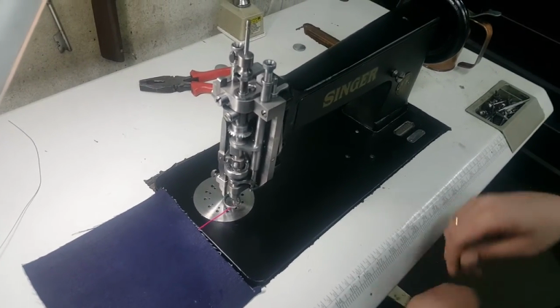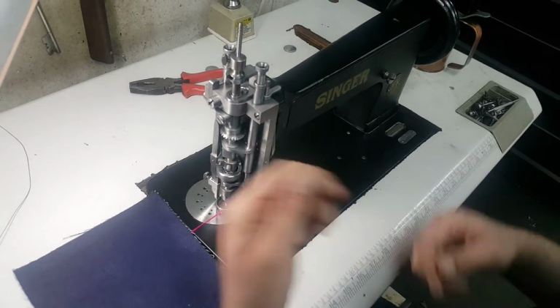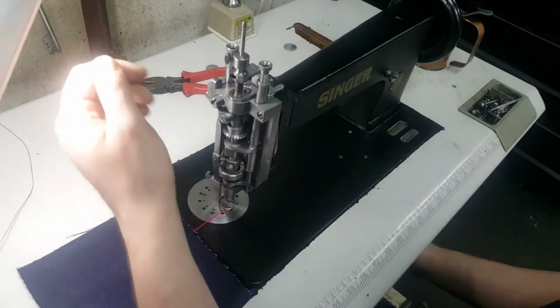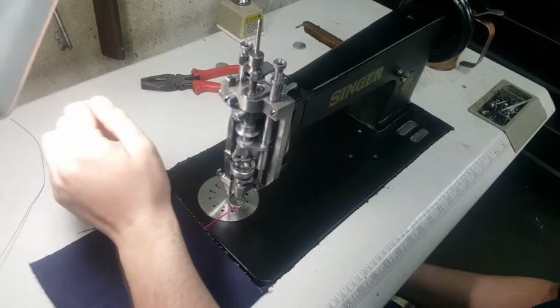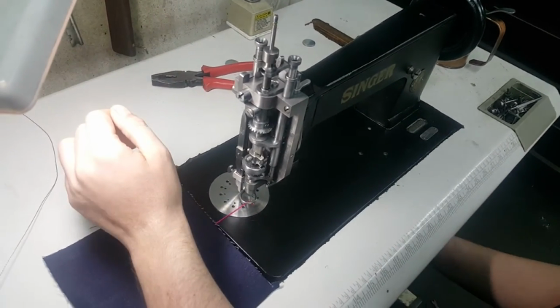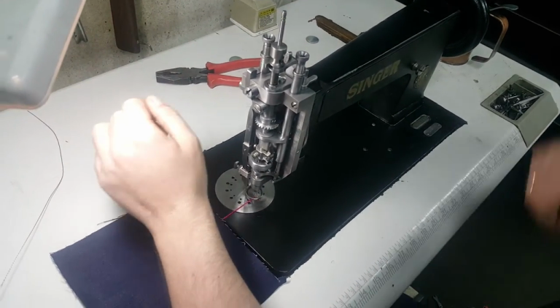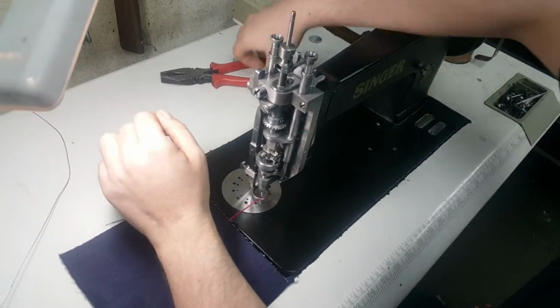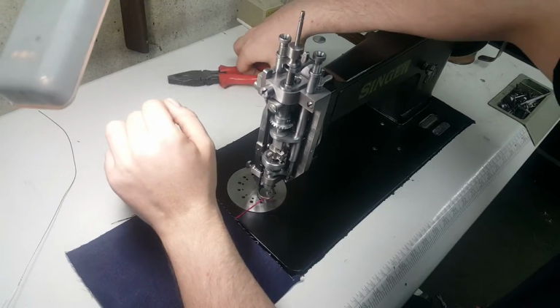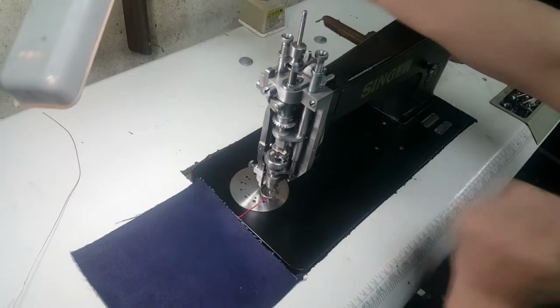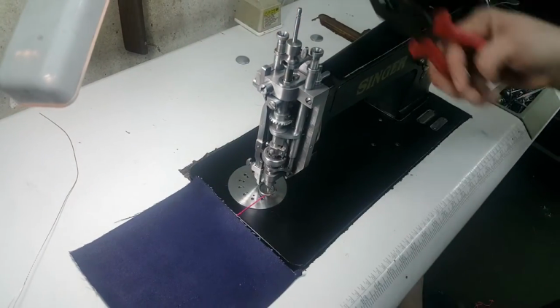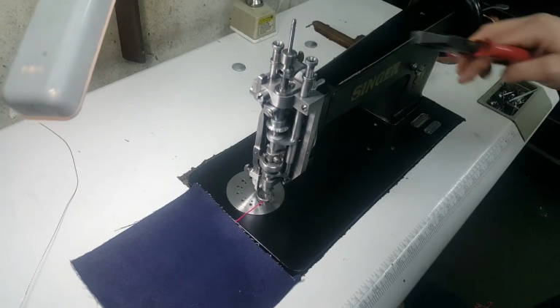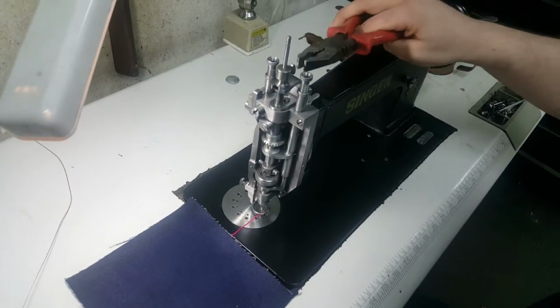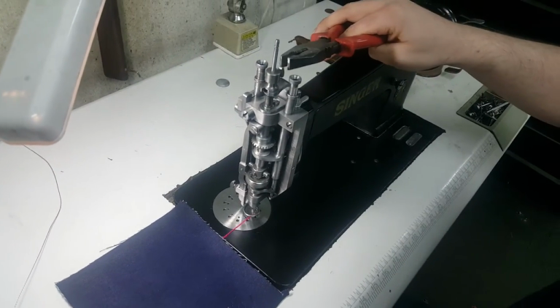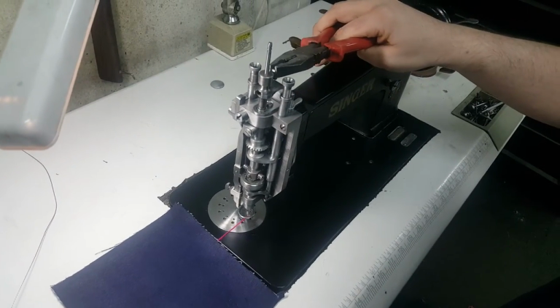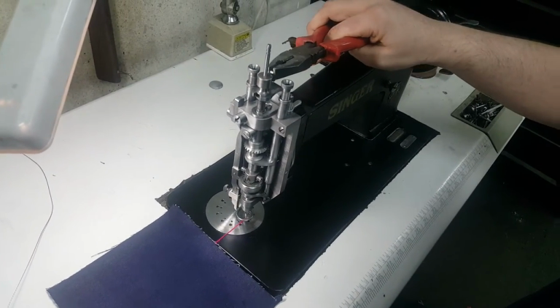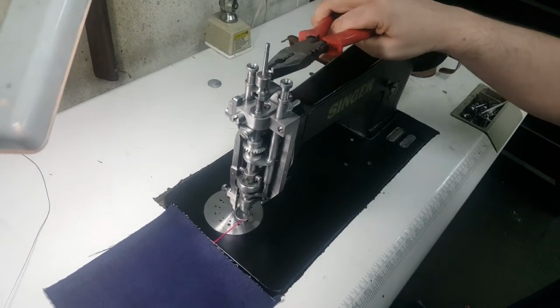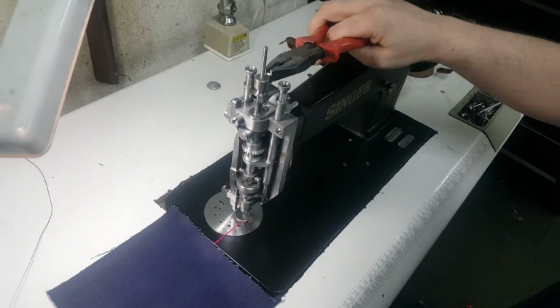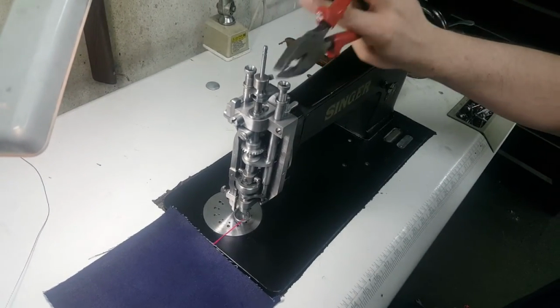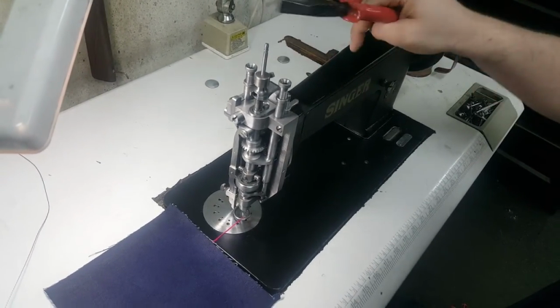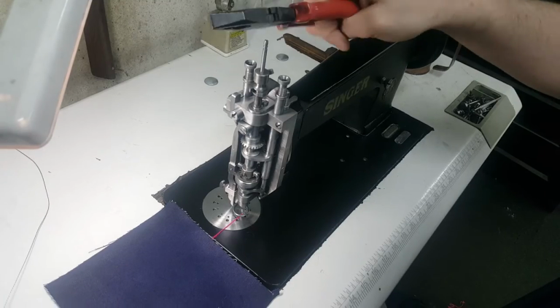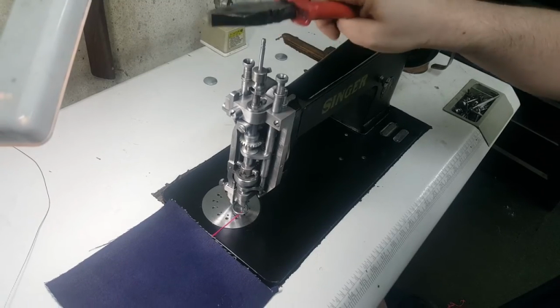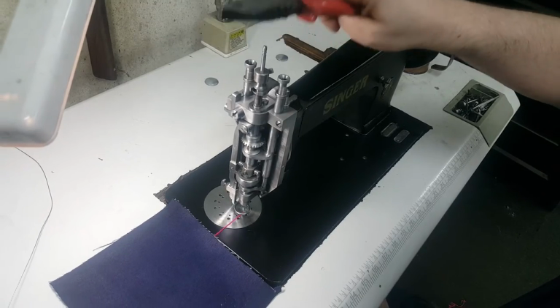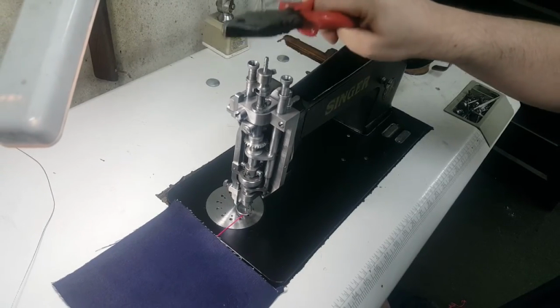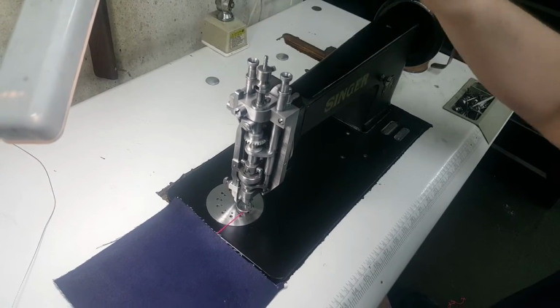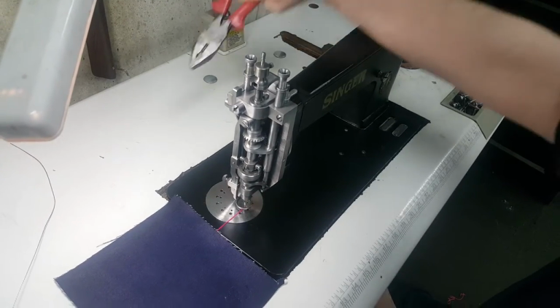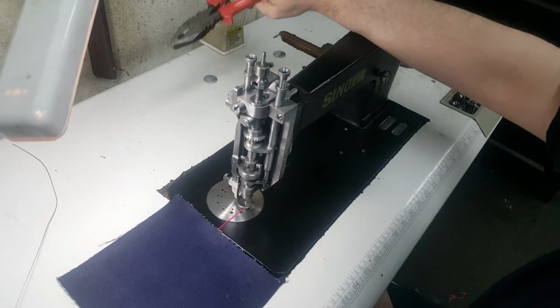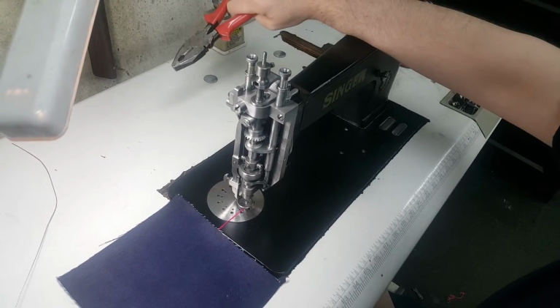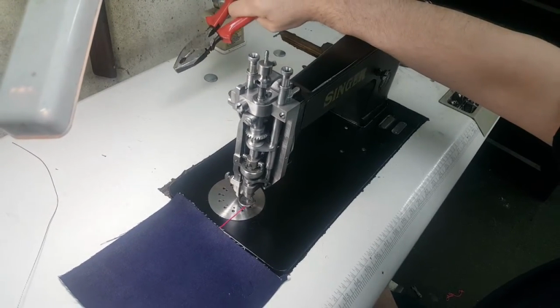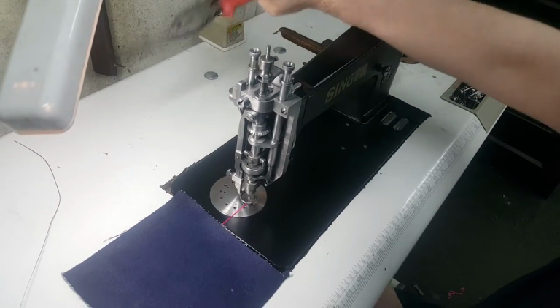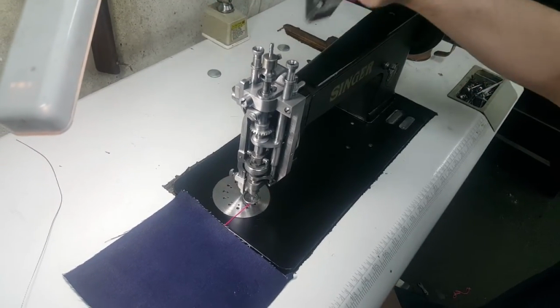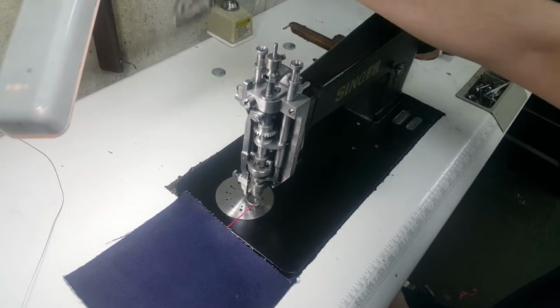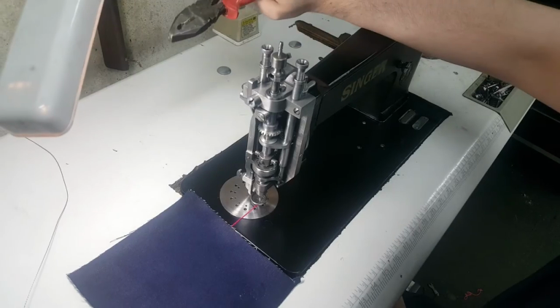What will have happened most likely — definitely if the machine has come from us — we have loosened this nut here and simply tapped down your needle bar. This will ensure it does not get damaged during transit.